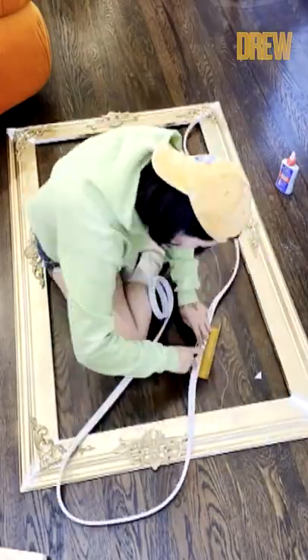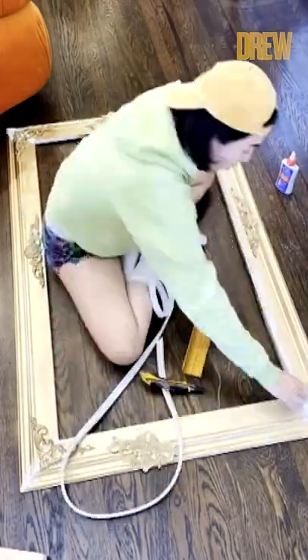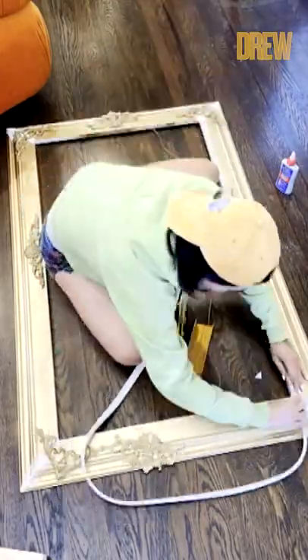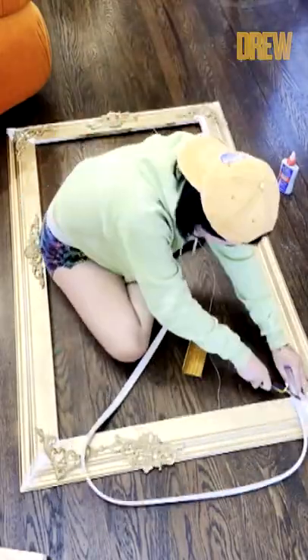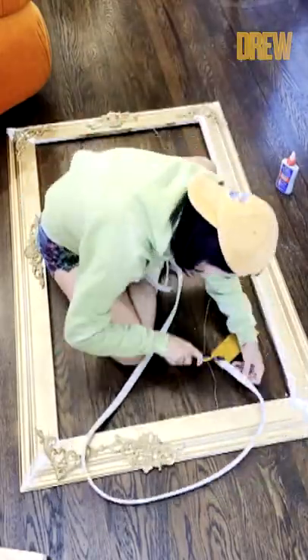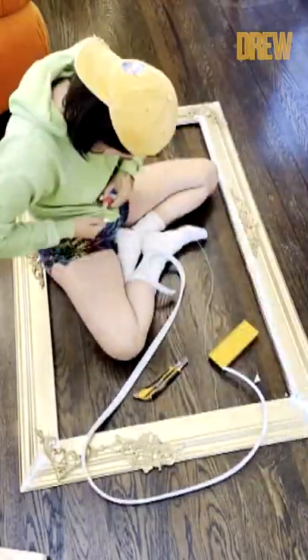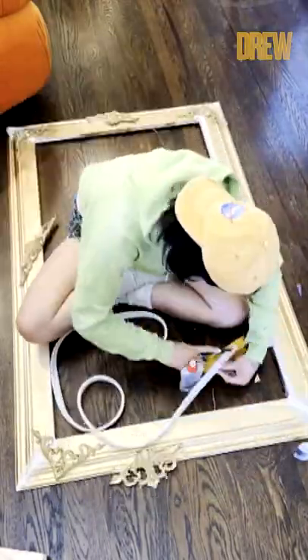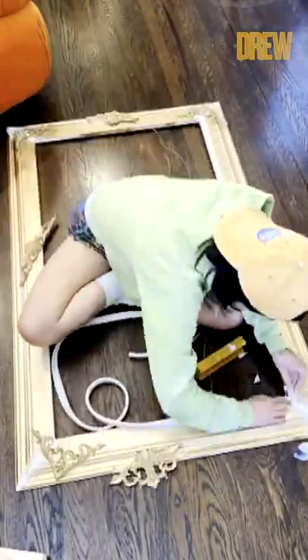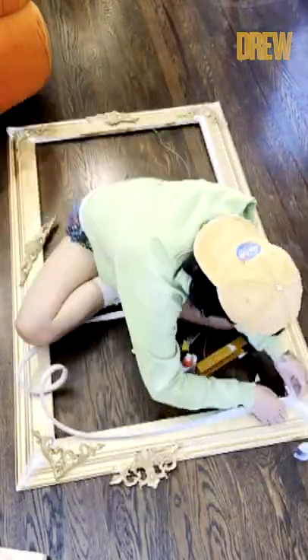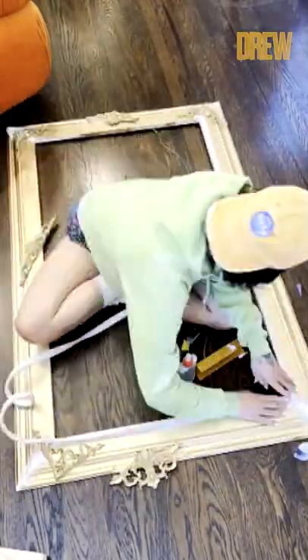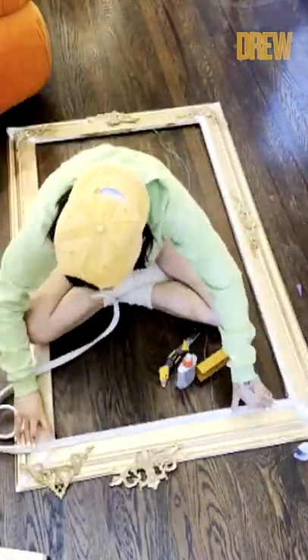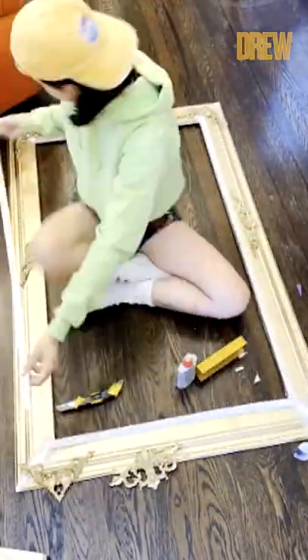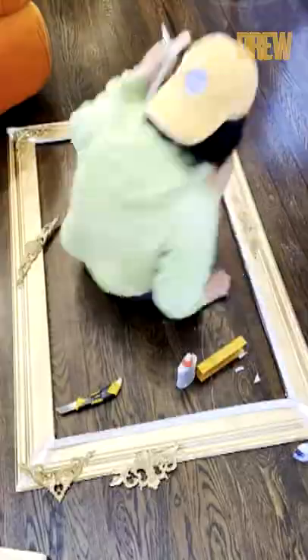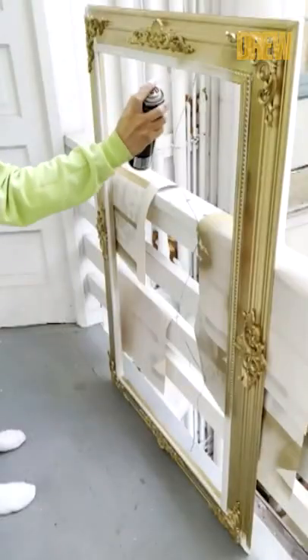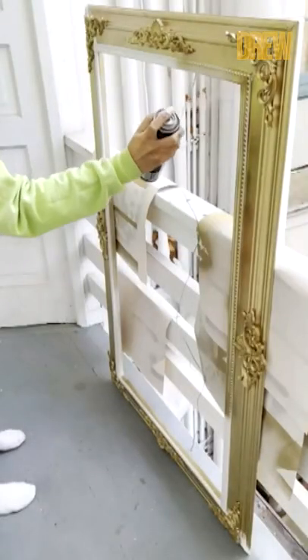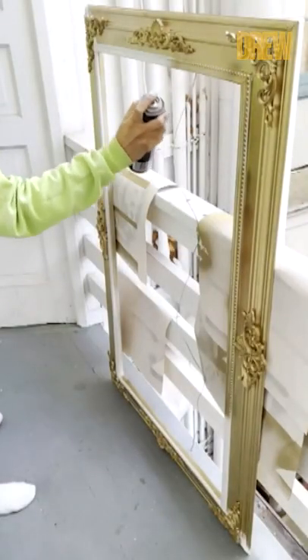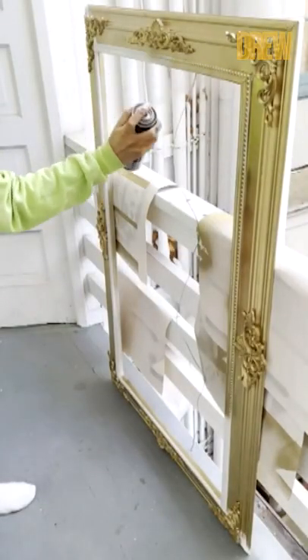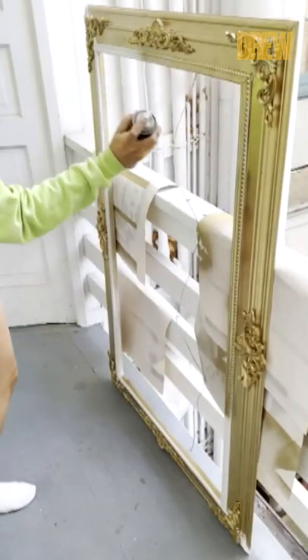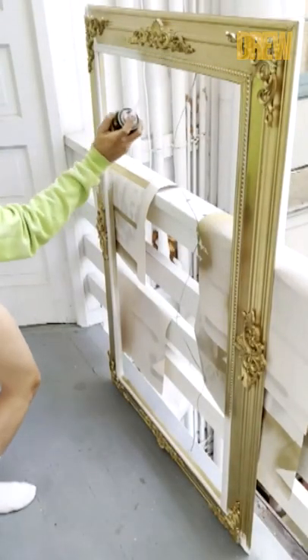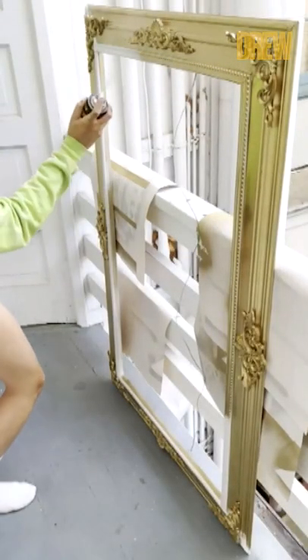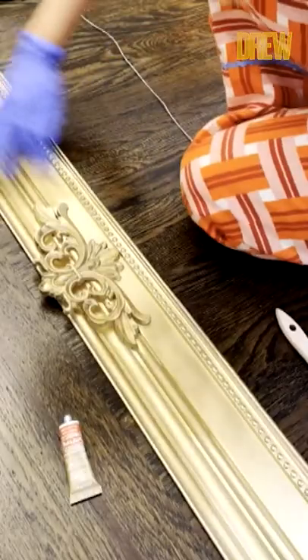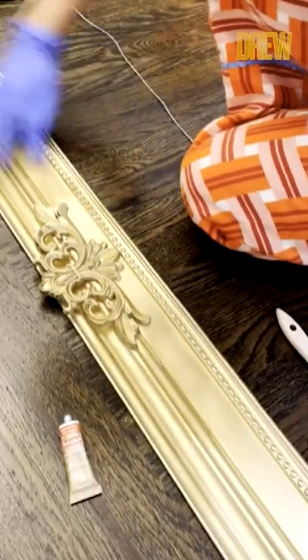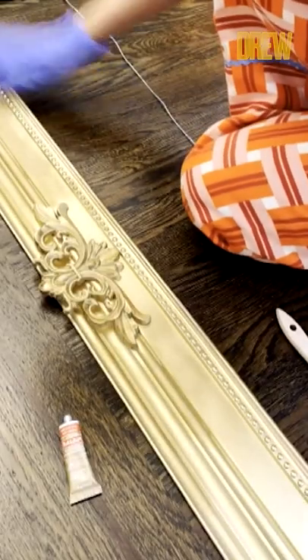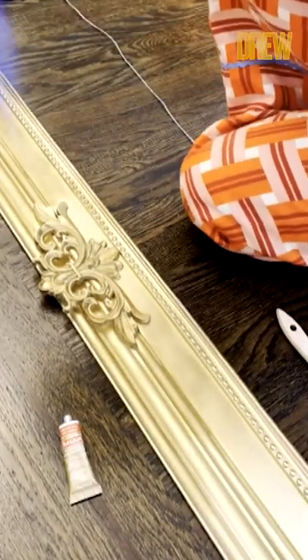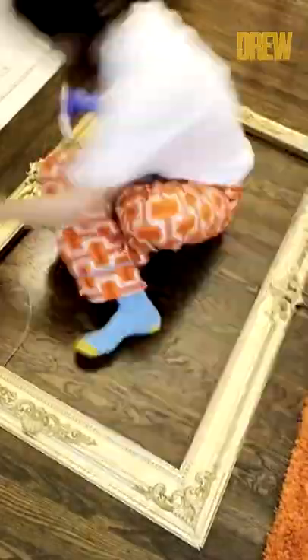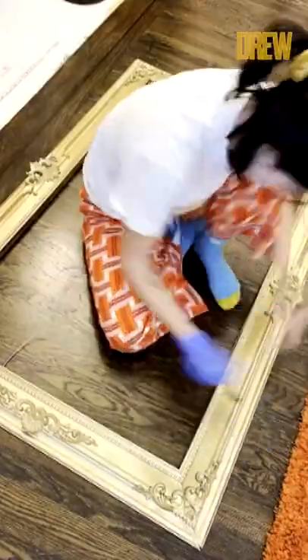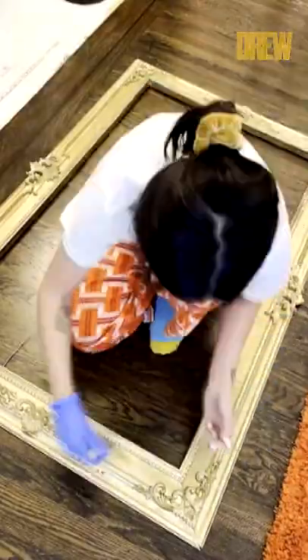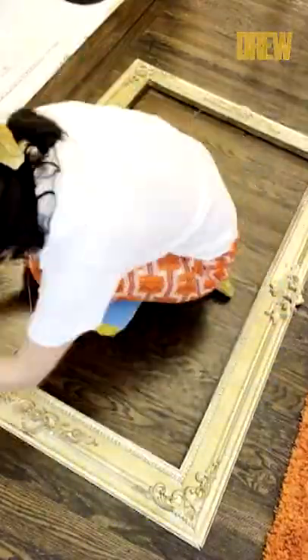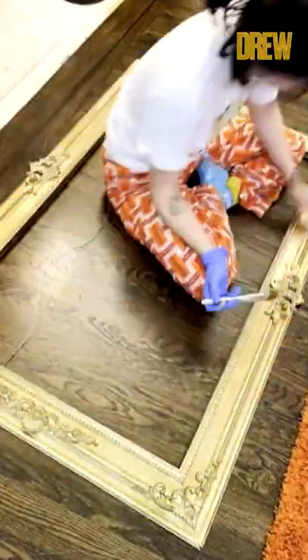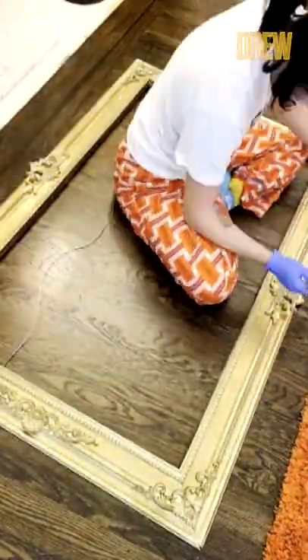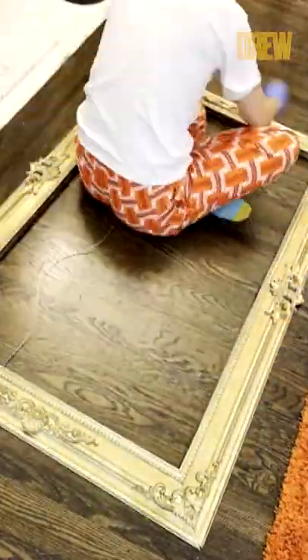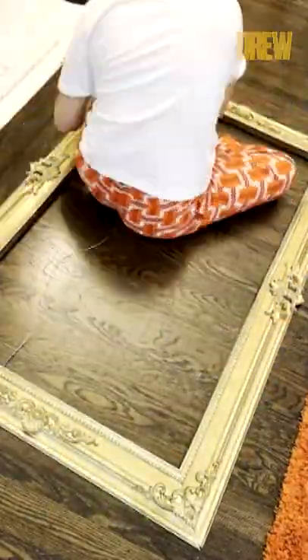I cut those at 45 degrees, added them onto the inside of my frame, and then just spray painted that as well. I added an extra step of putting rub and buff for the antique gold finished look.